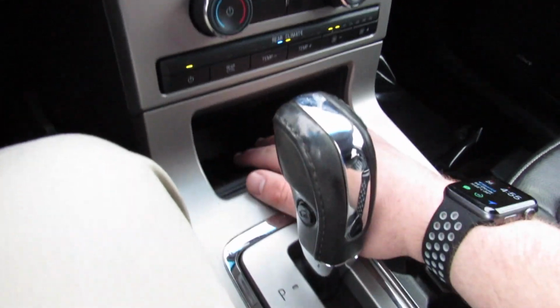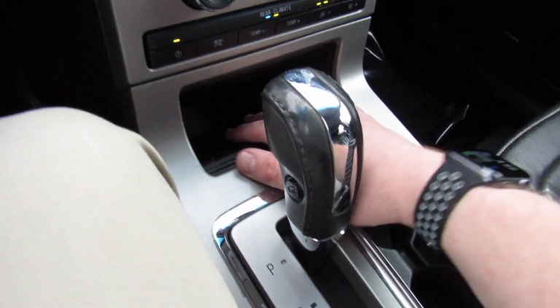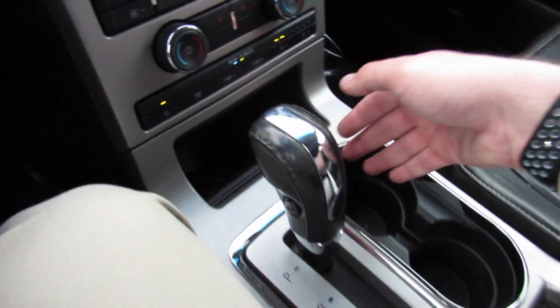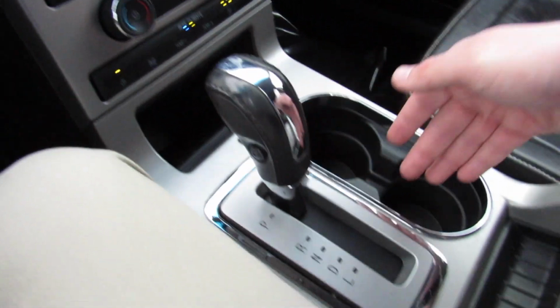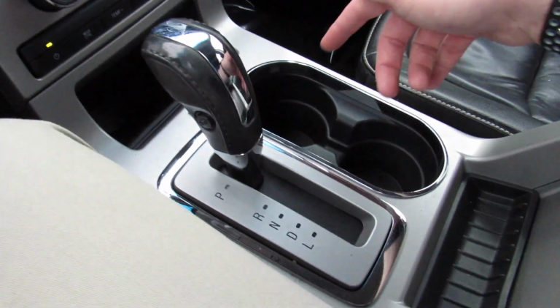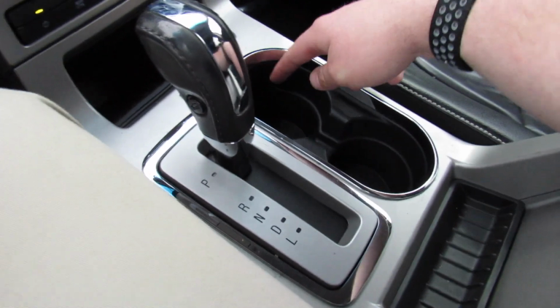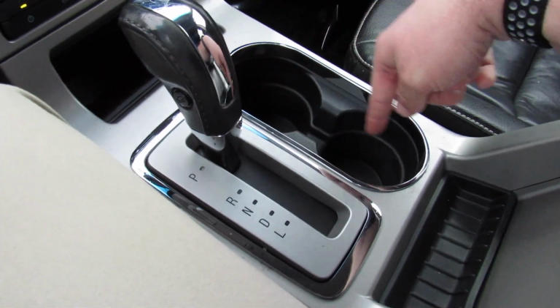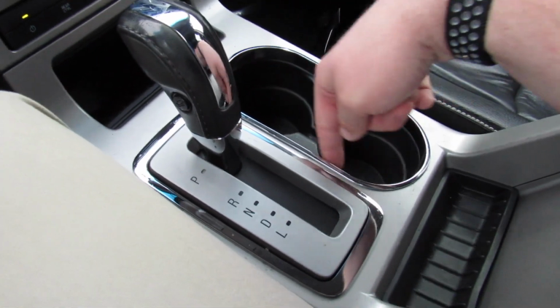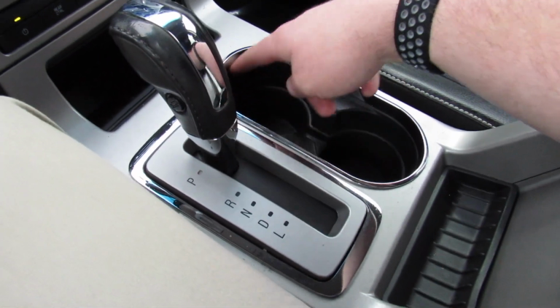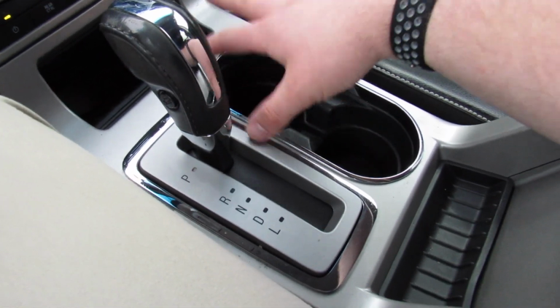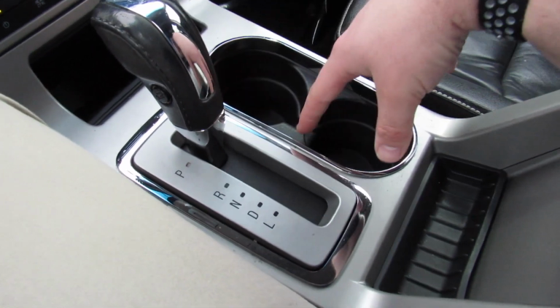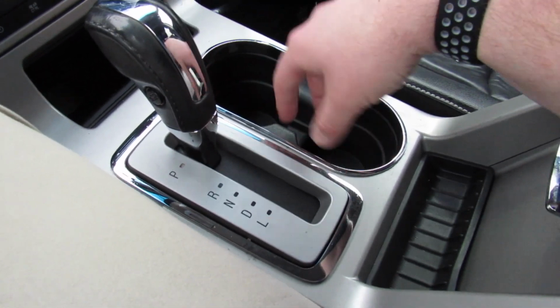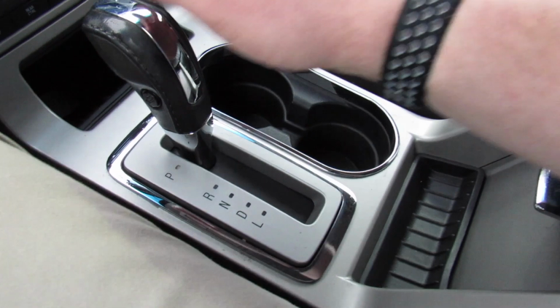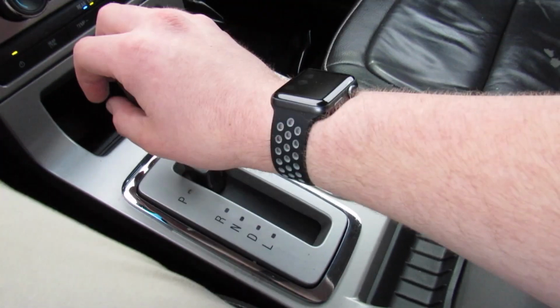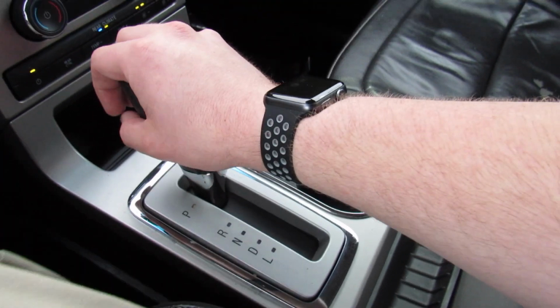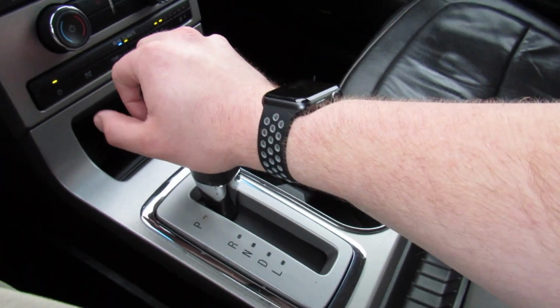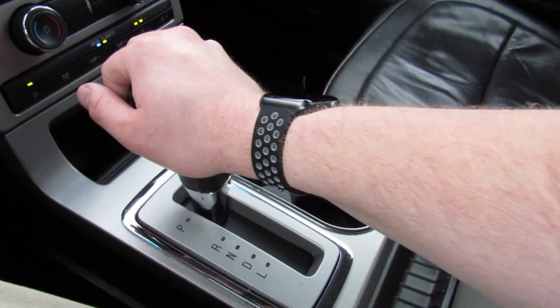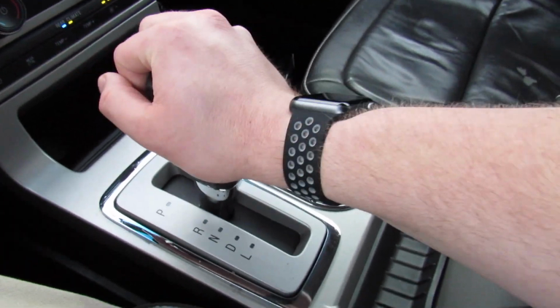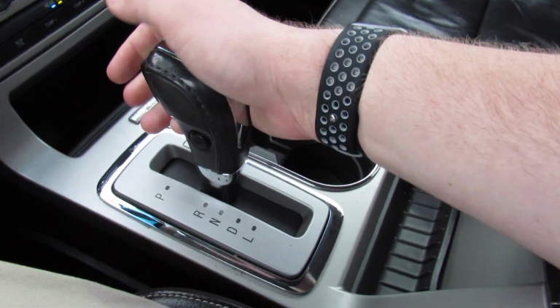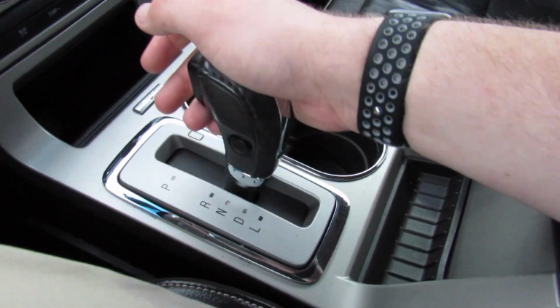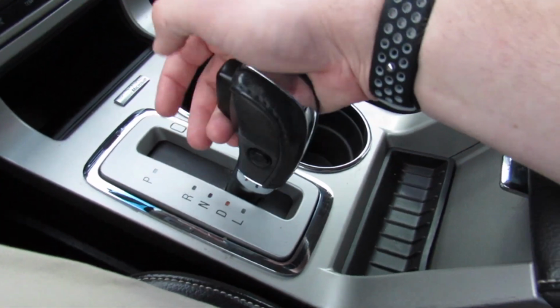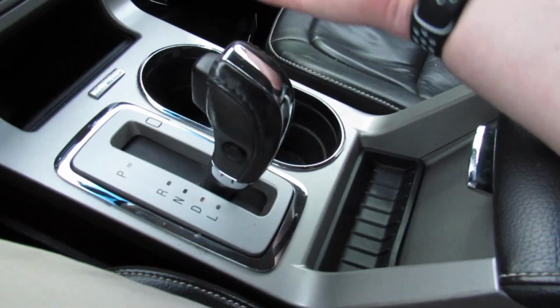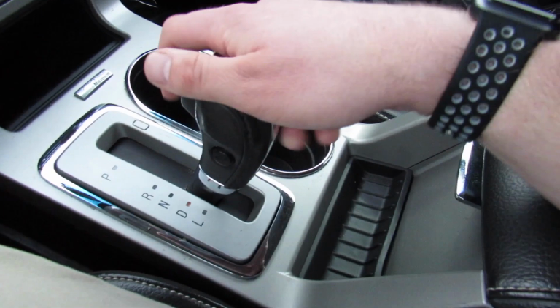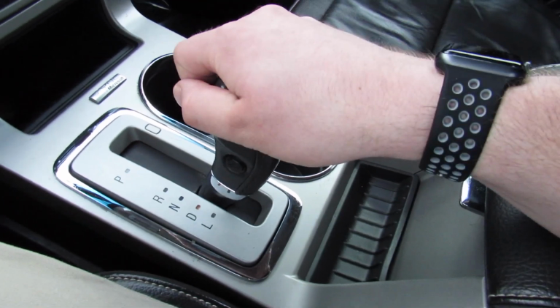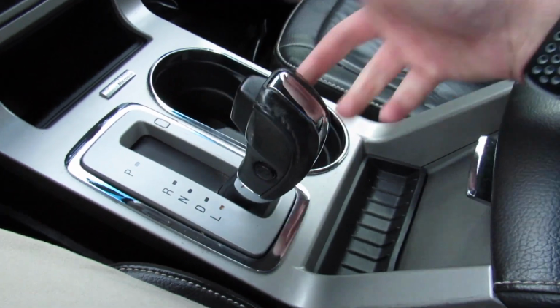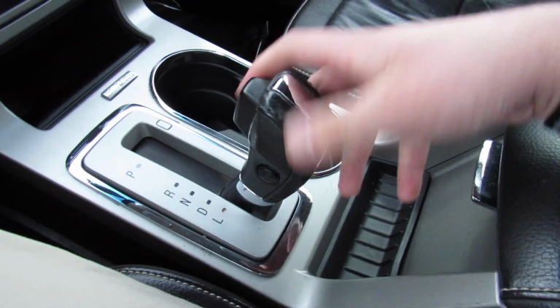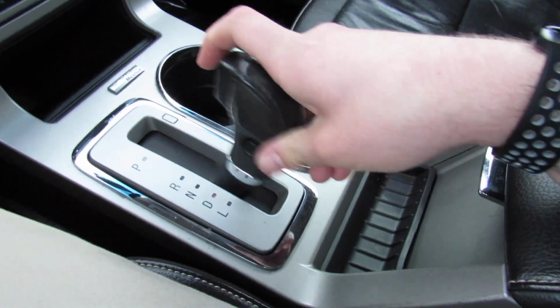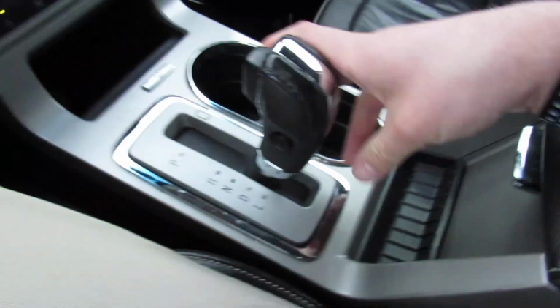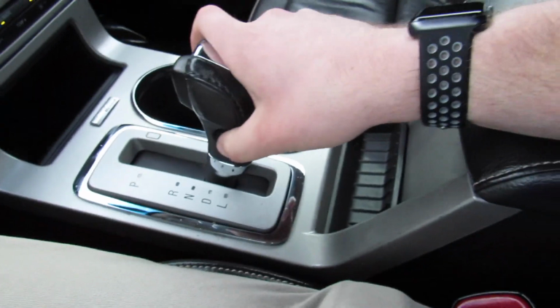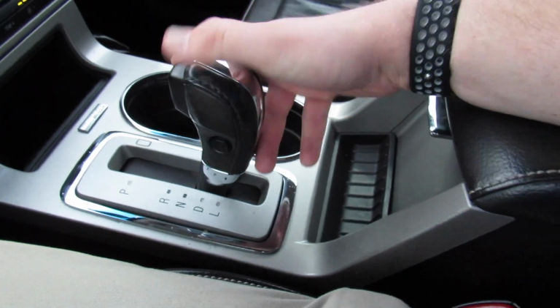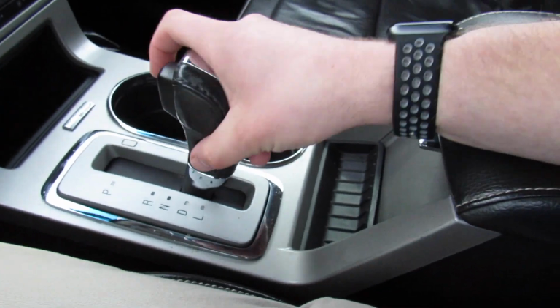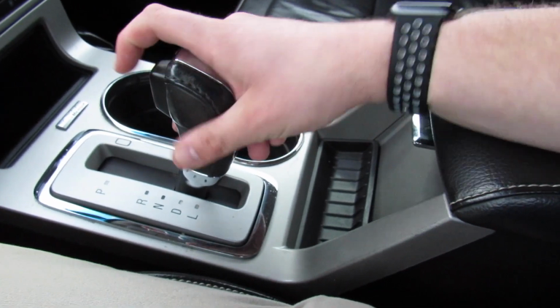Storage down here and then two cup holders, which I believe do have some ambient lighting around them. Right here is the shifter for the 6-speed automatic this one is equipped with — drive, low gear, and then your hill descent control right there.